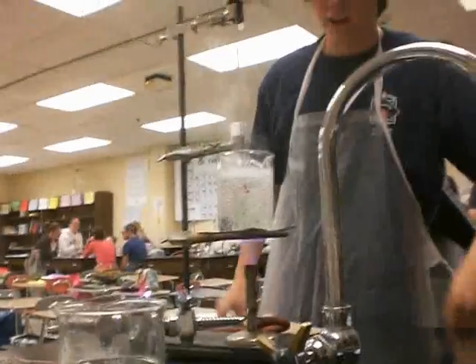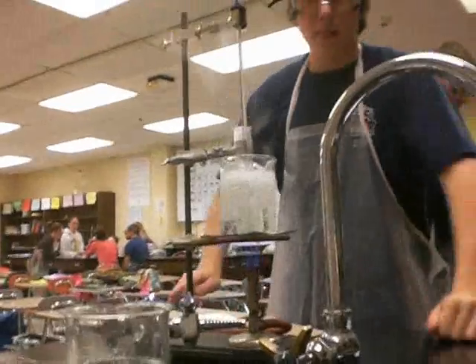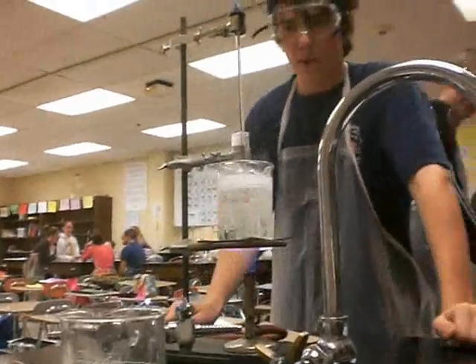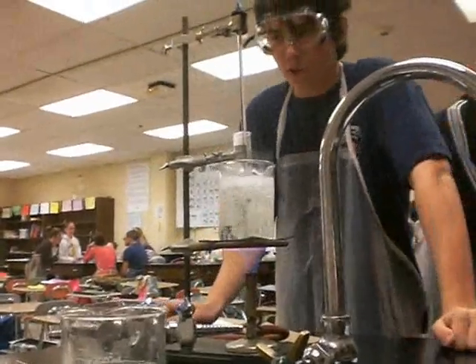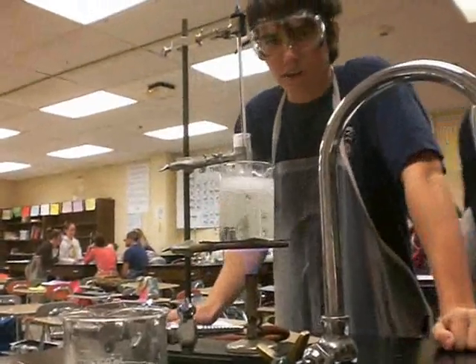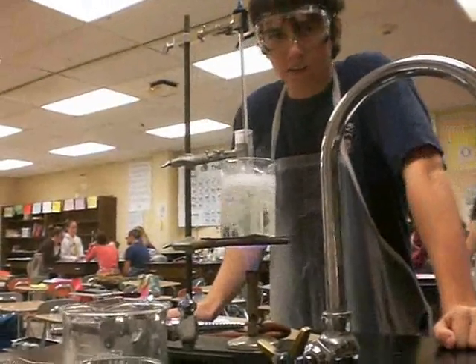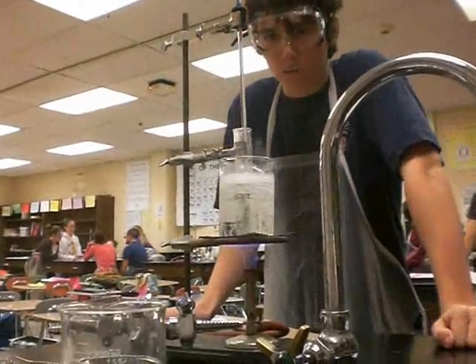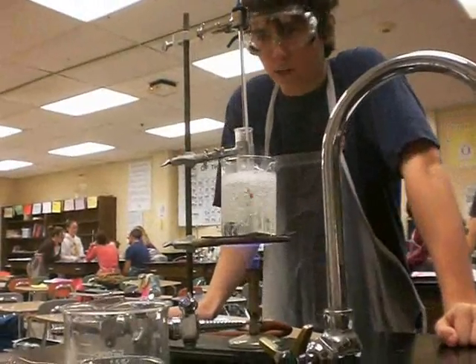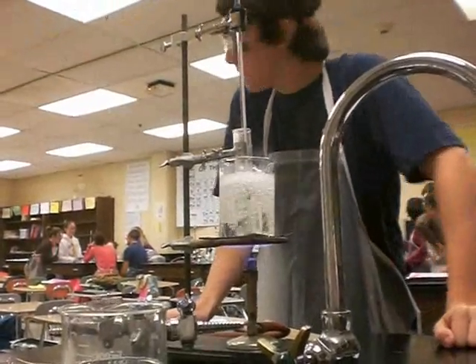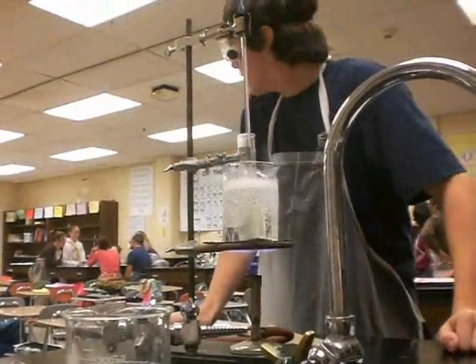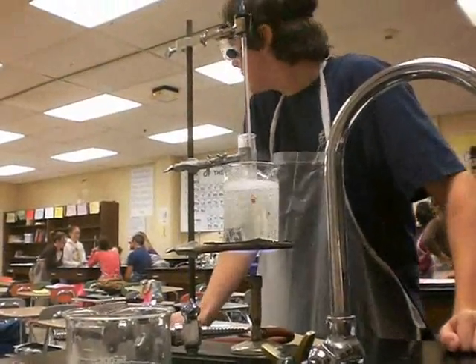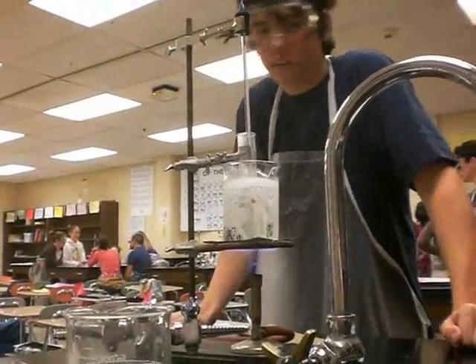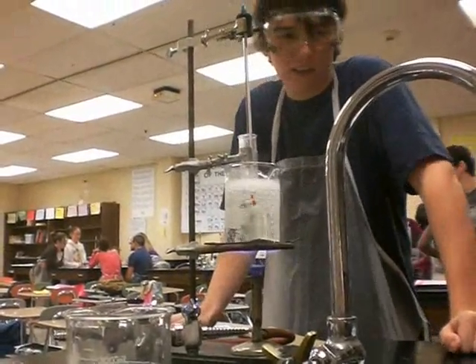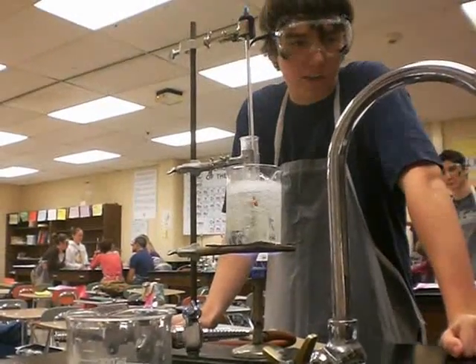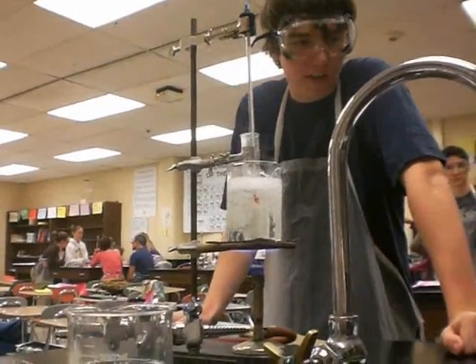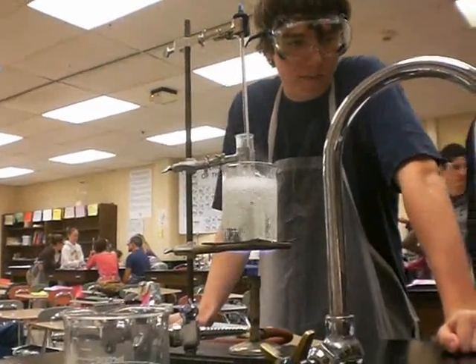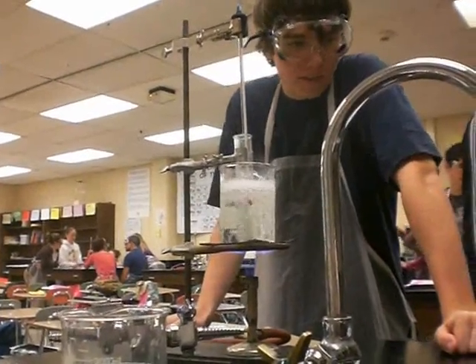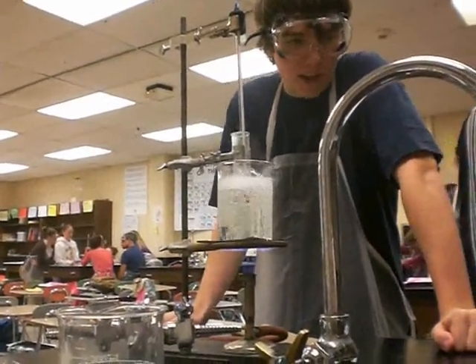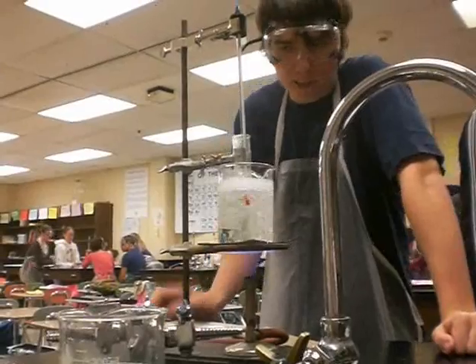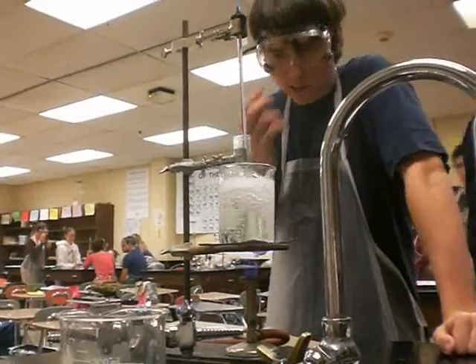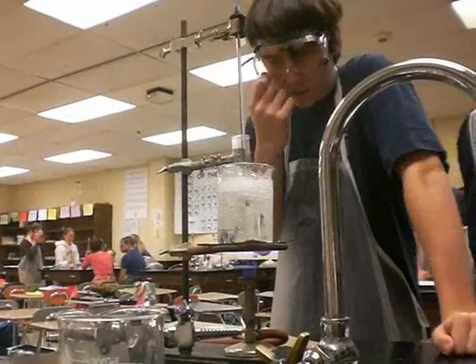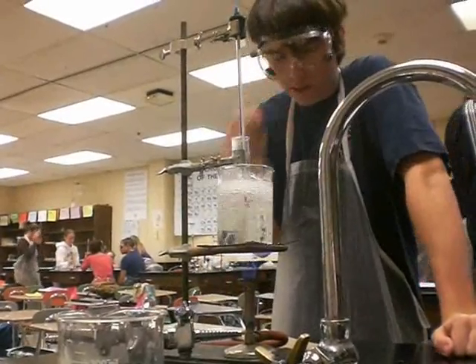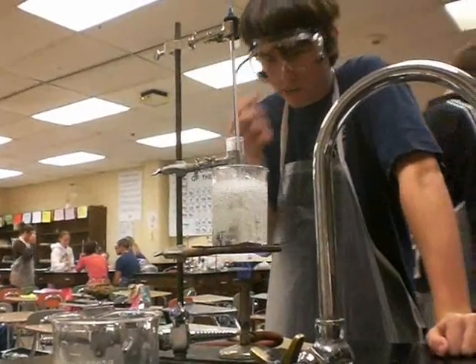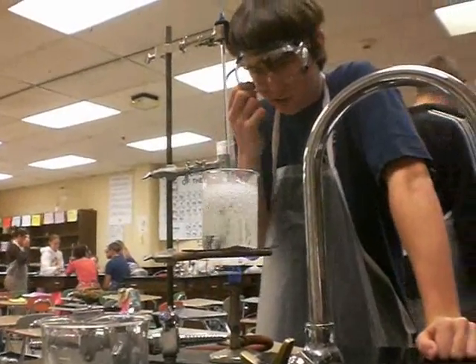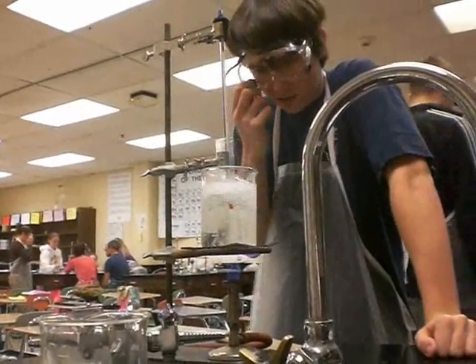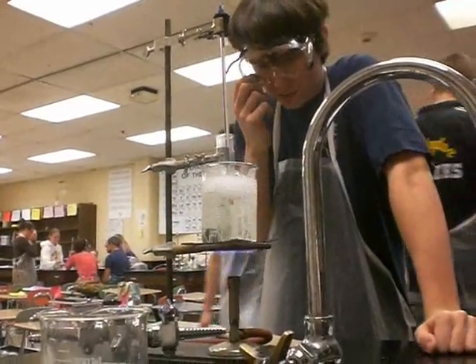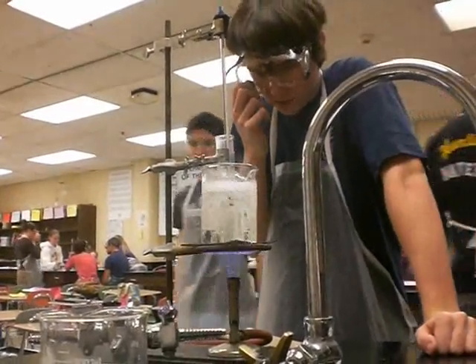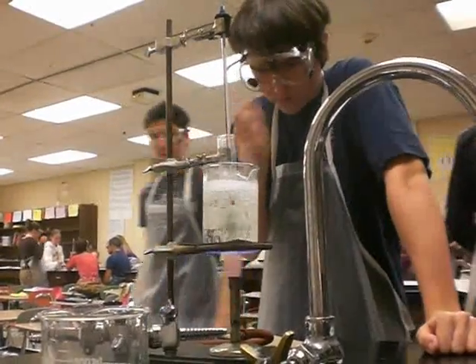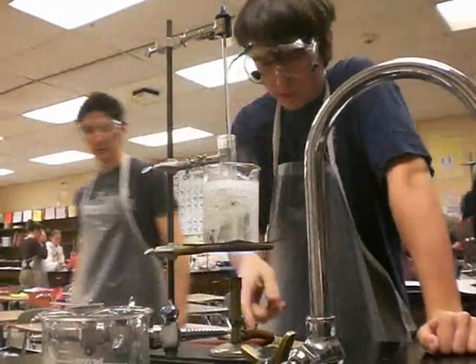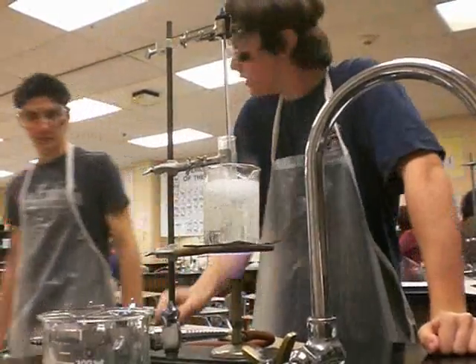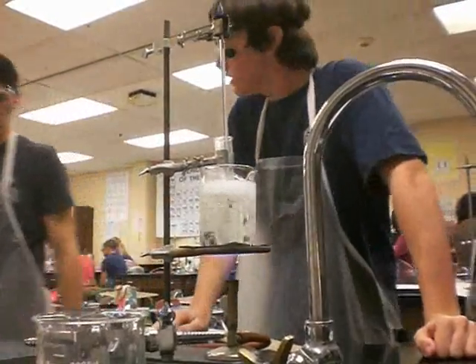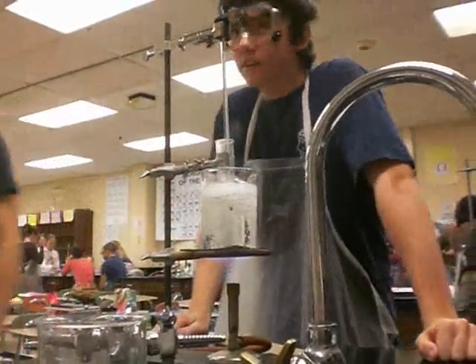Alright, here we go. We're in camera right now. This is our lab. I got my glasses on — make sure you don't have those on. Yo, Greg, get out of here.